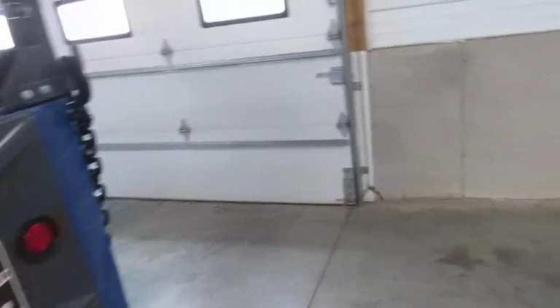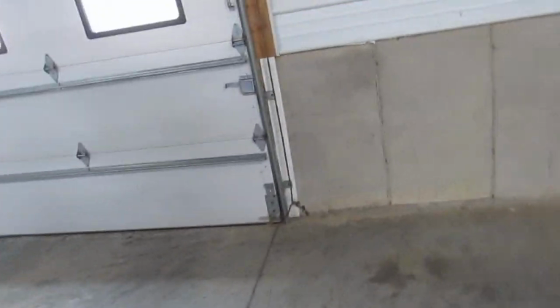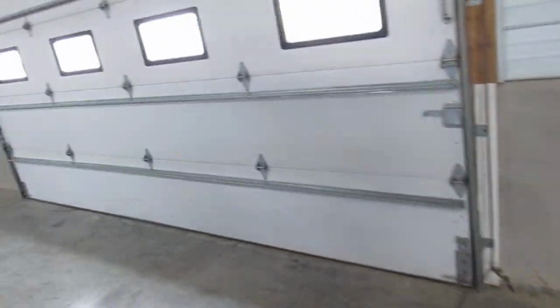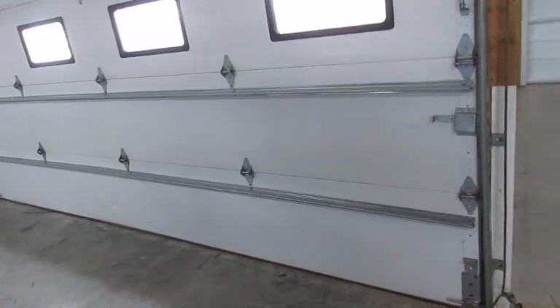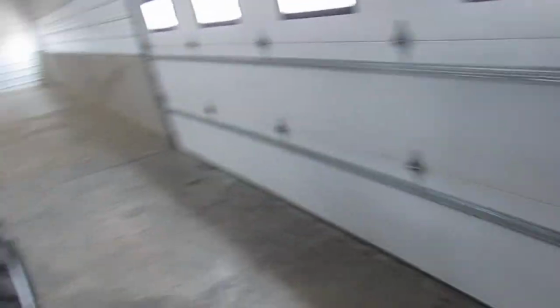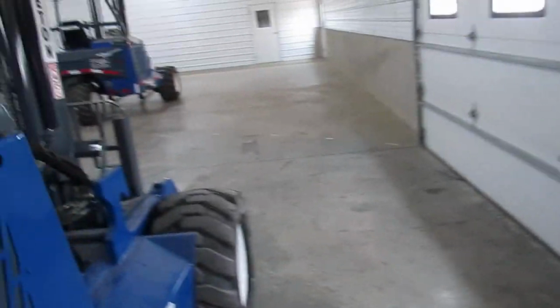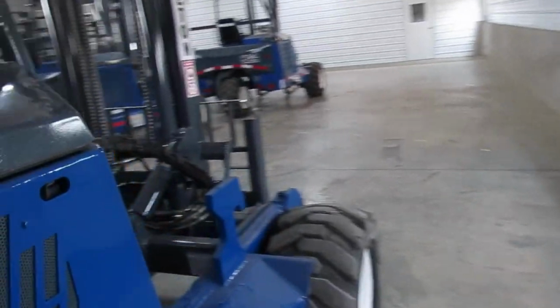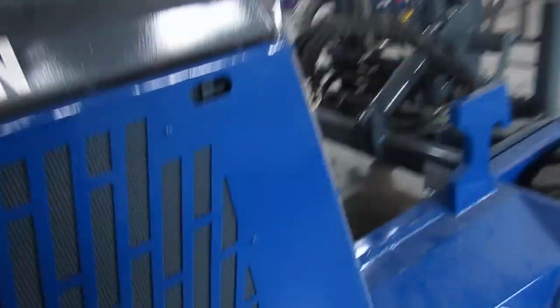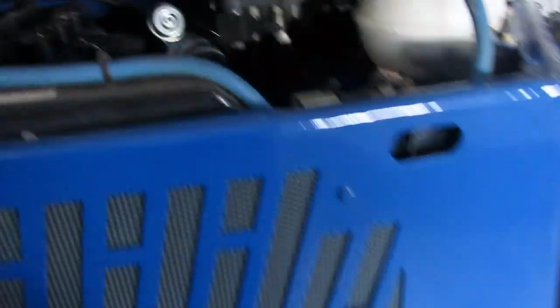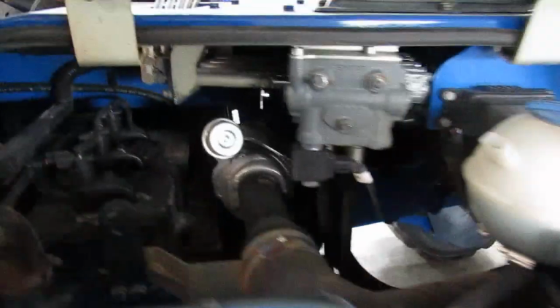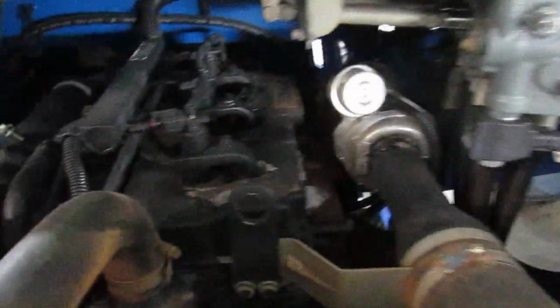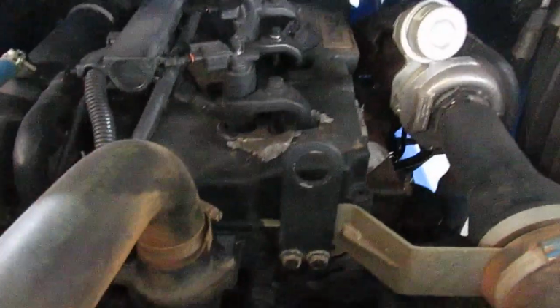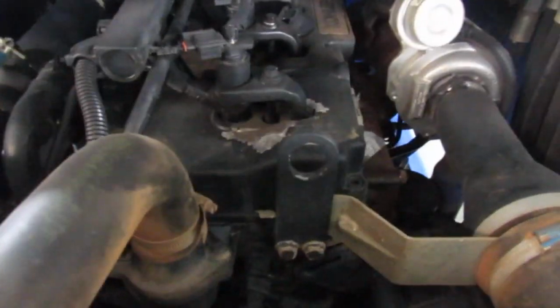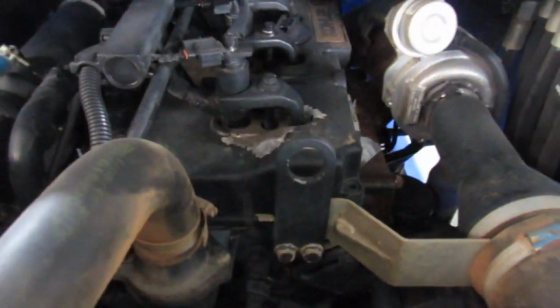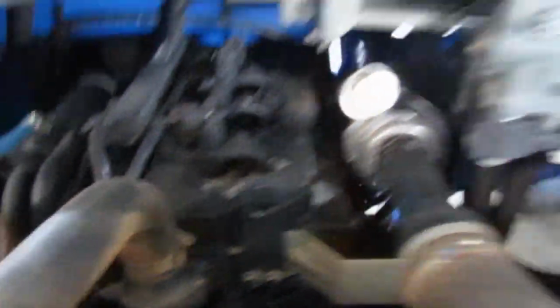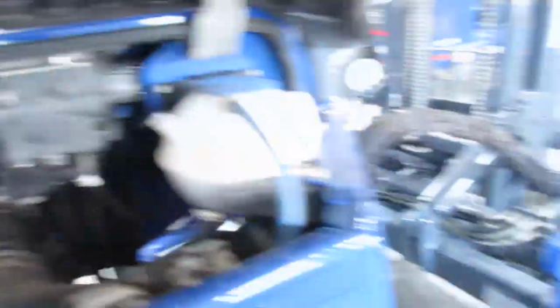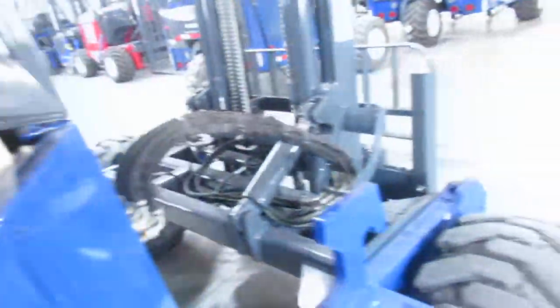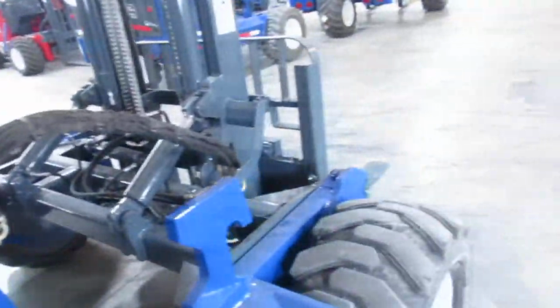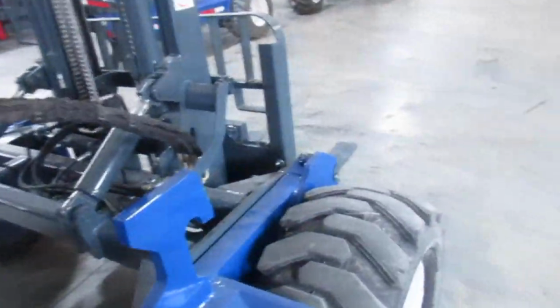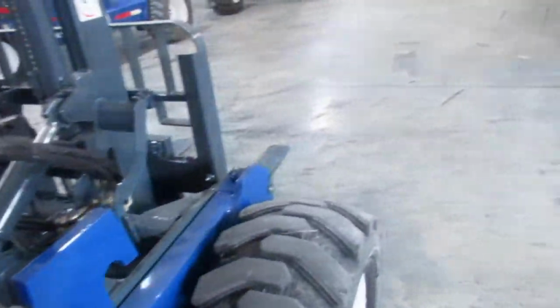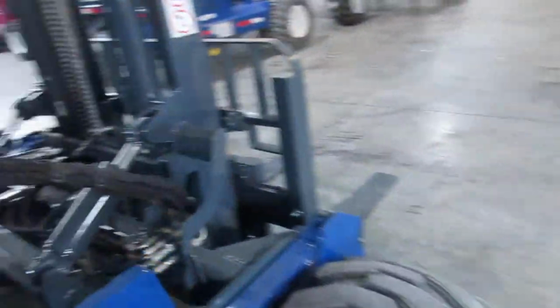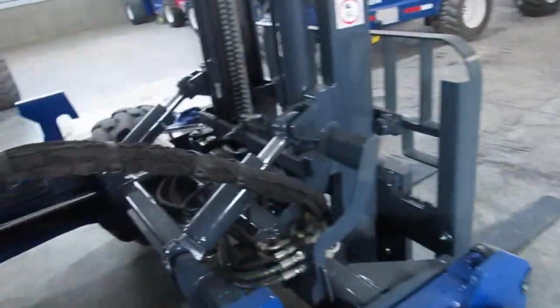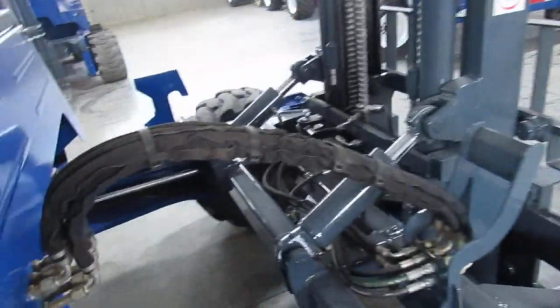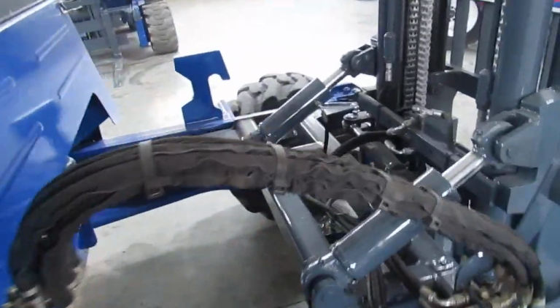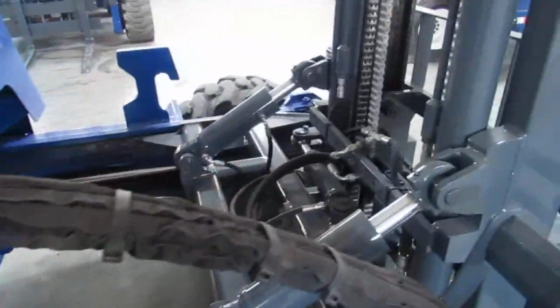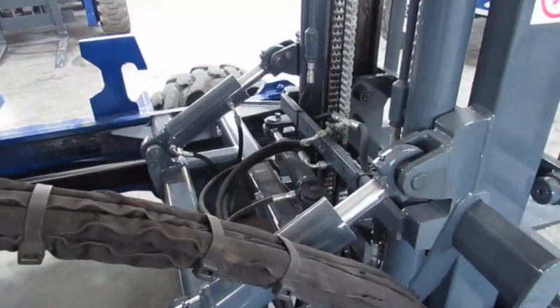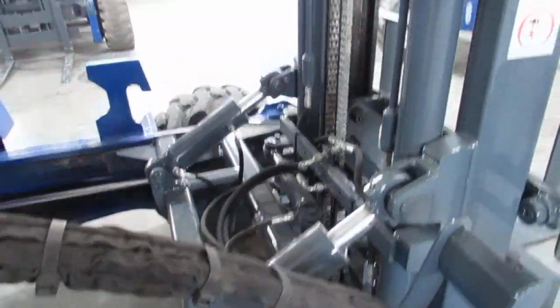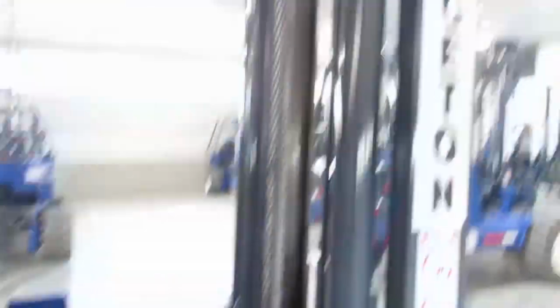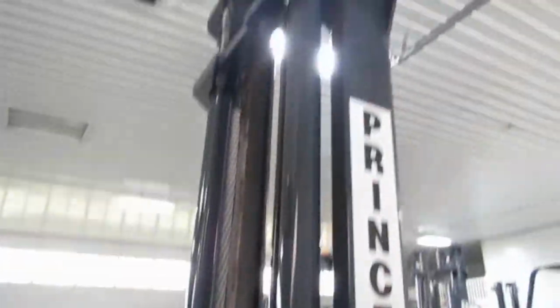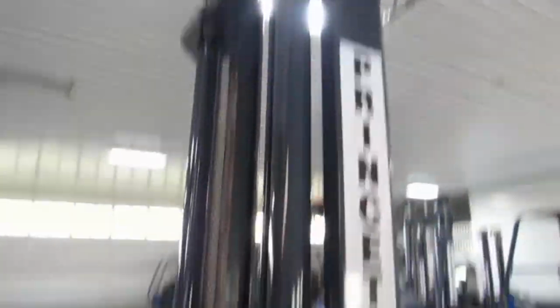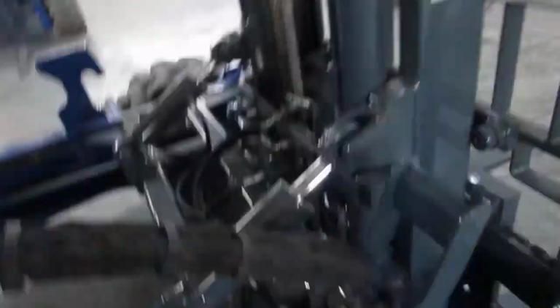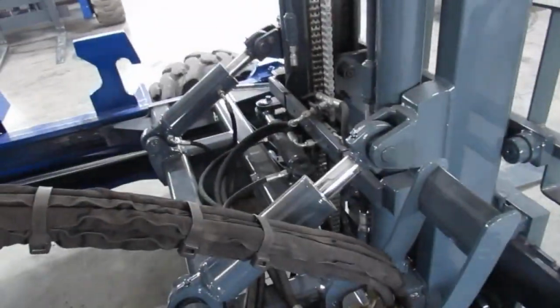Let me show you the Kohler engine here. When we refurbish these, what we do is we look for anything bad, such as pins, bushings, mast bearings, chains, rollers — anything that matters. If we find it is defective, it's replaced.